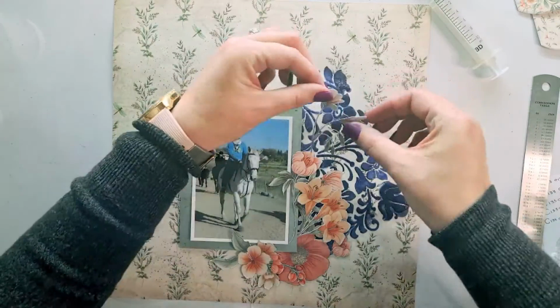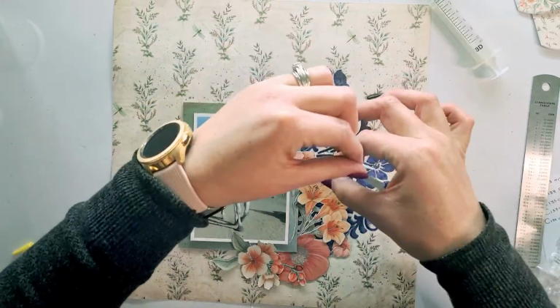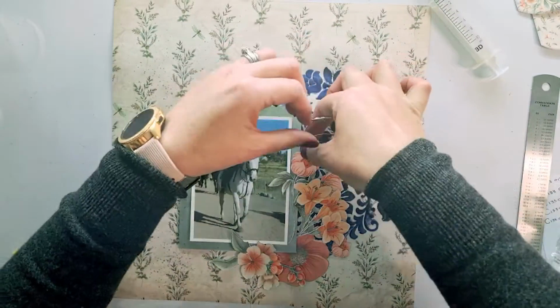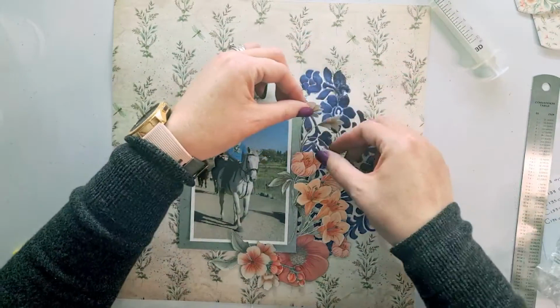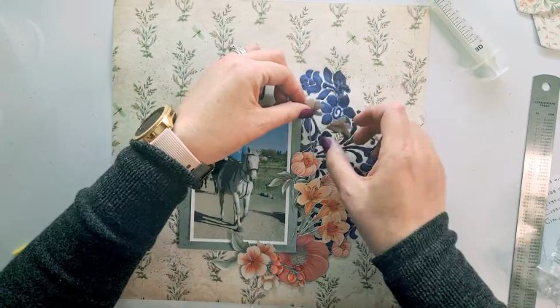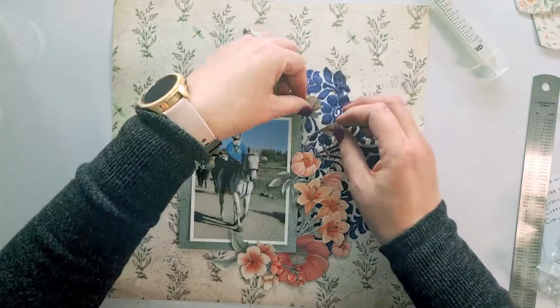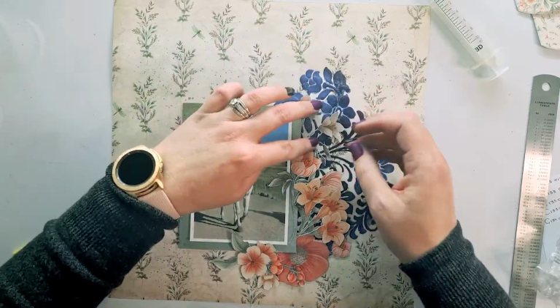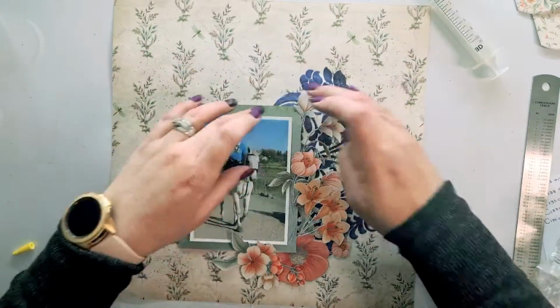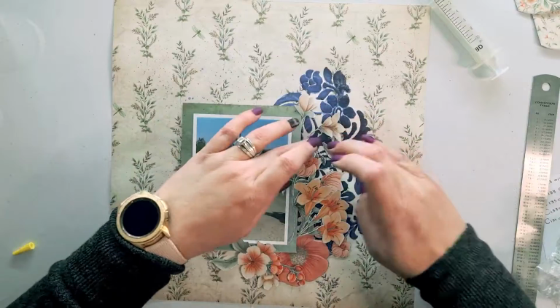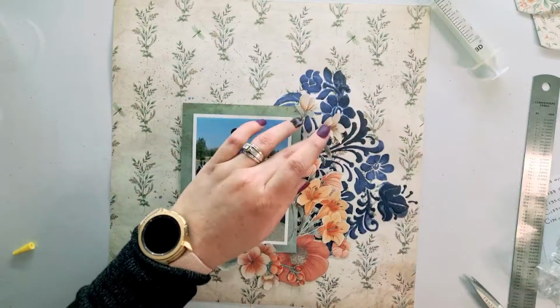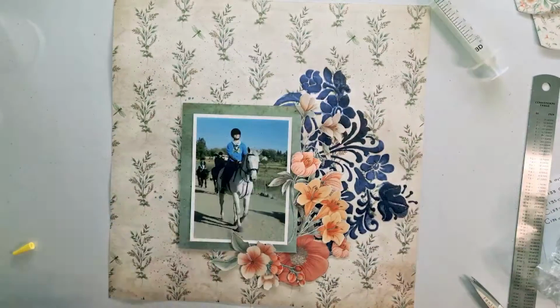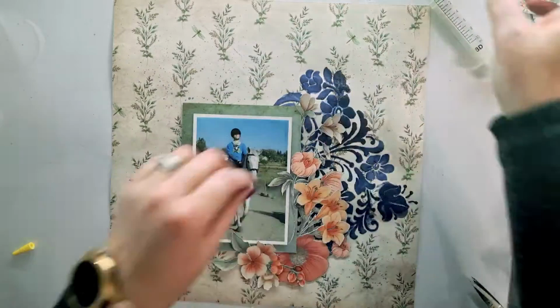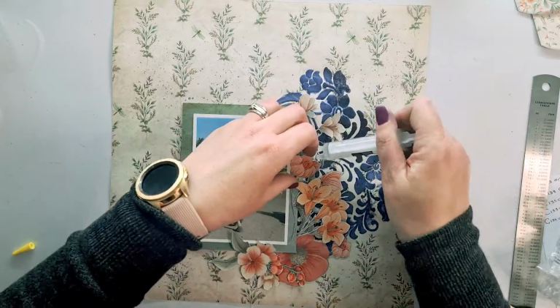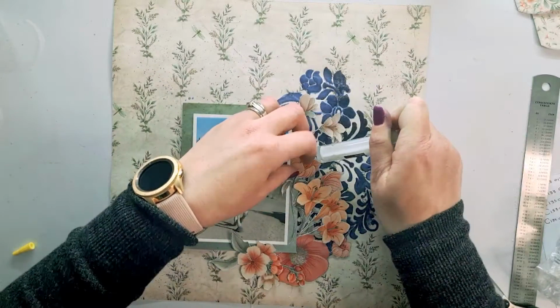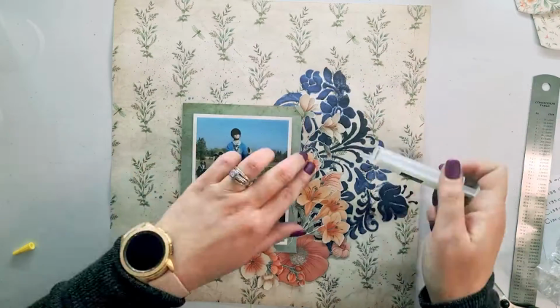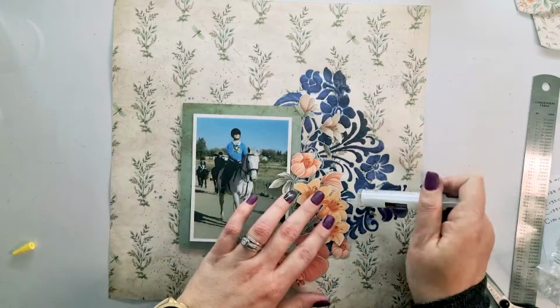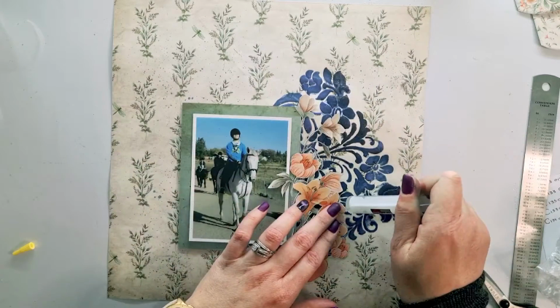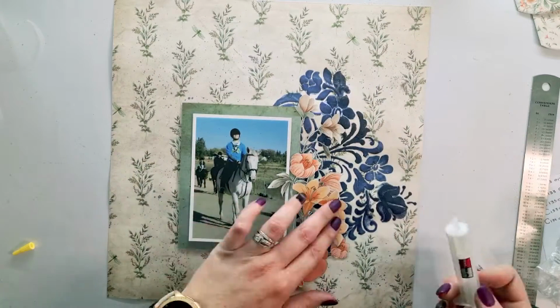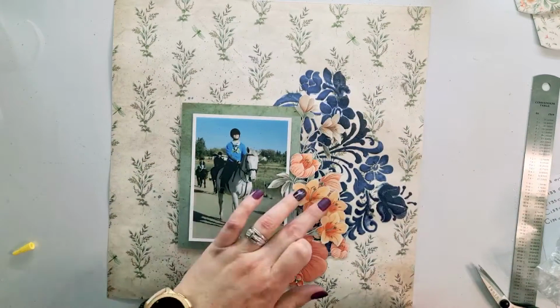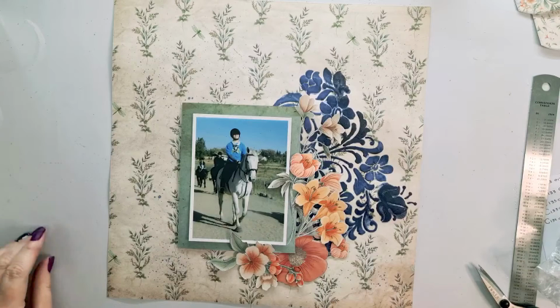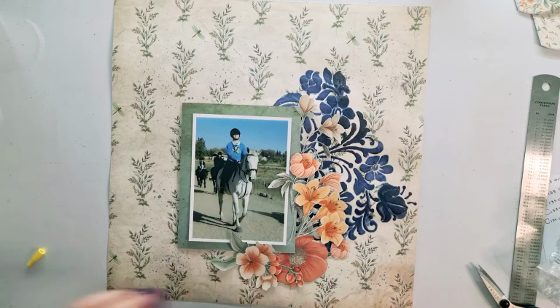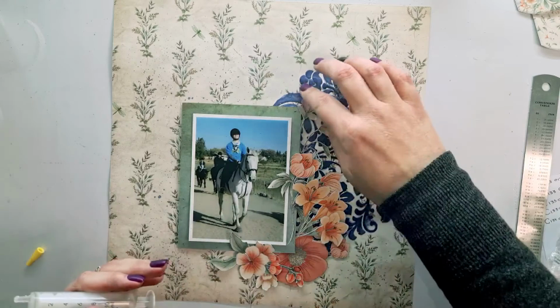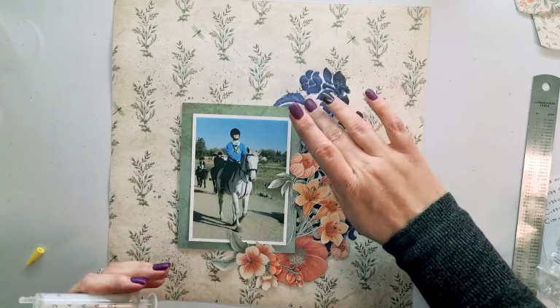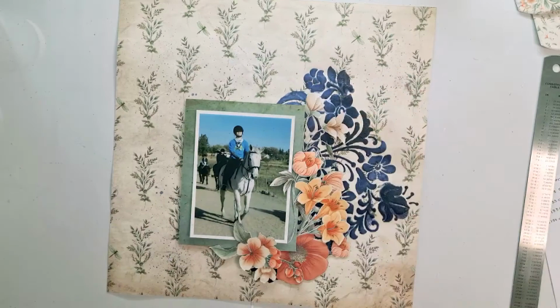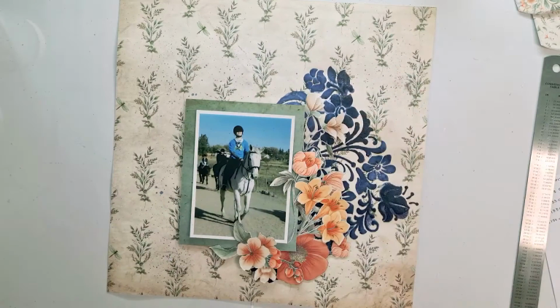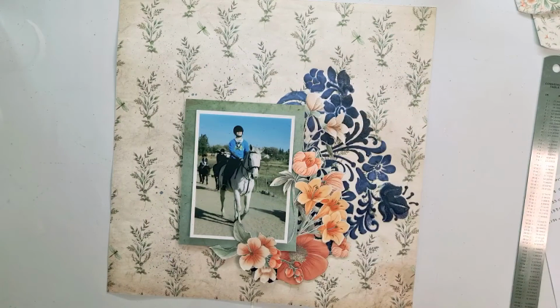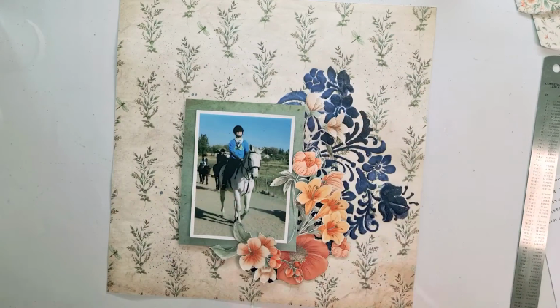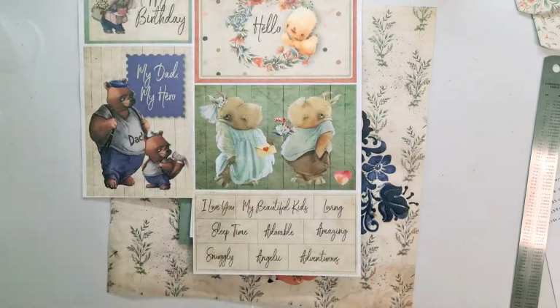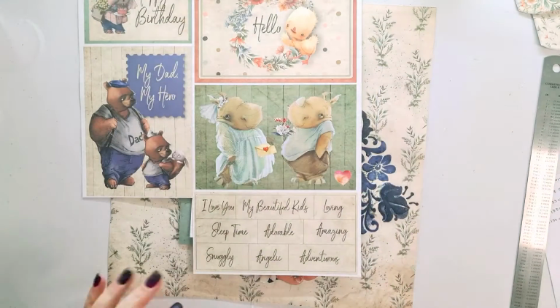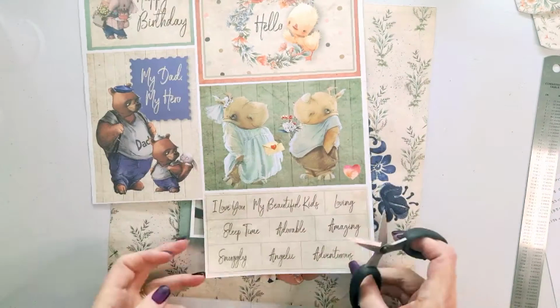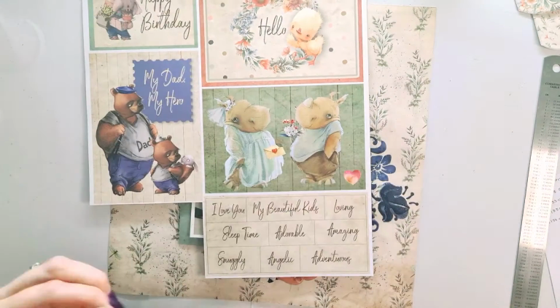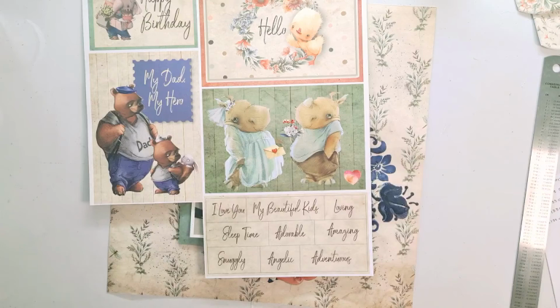Like I said, especially in my Project Life I like doing this one-pager thing, where I can use a bit more texture without going full 3D mixed media. It just allows for a bit more space and opportunity to do that.